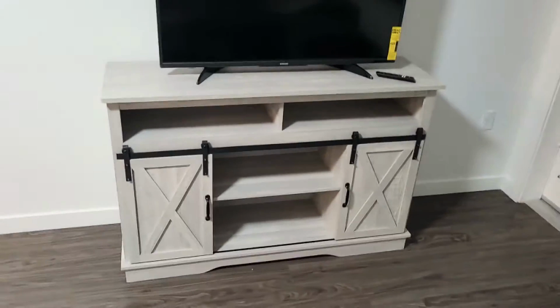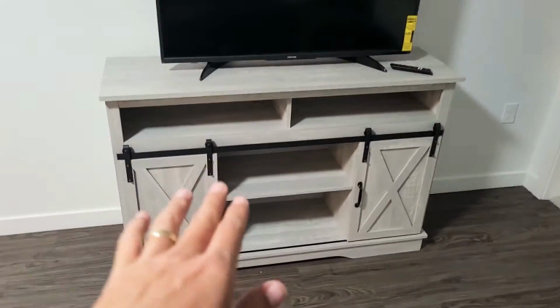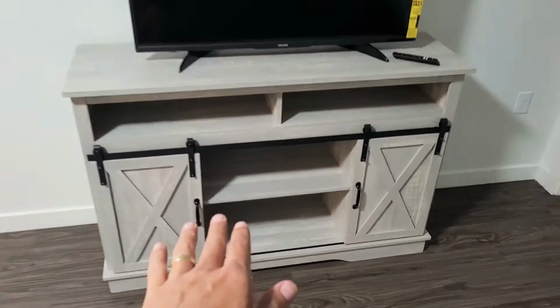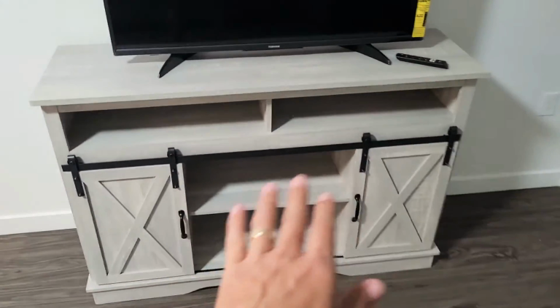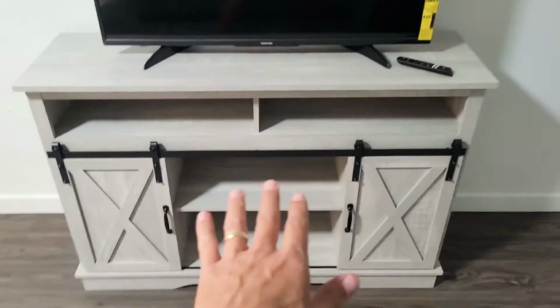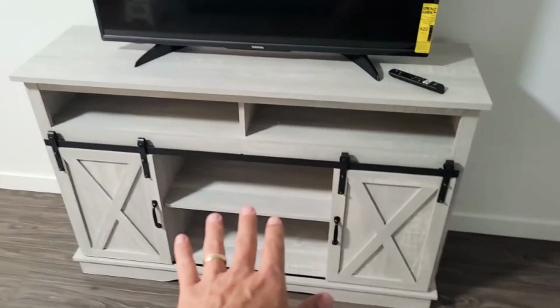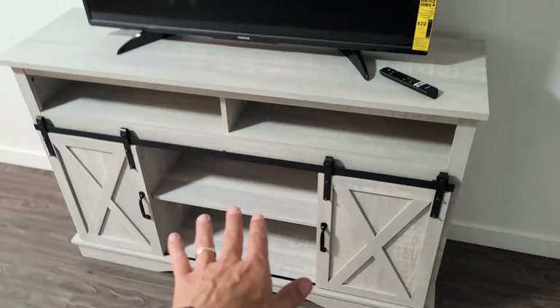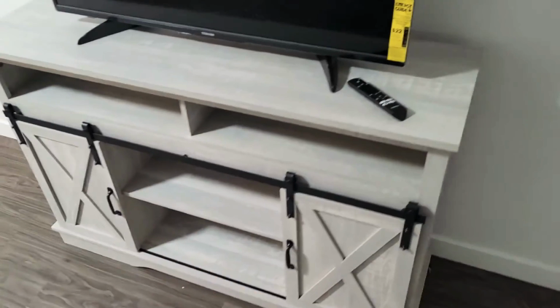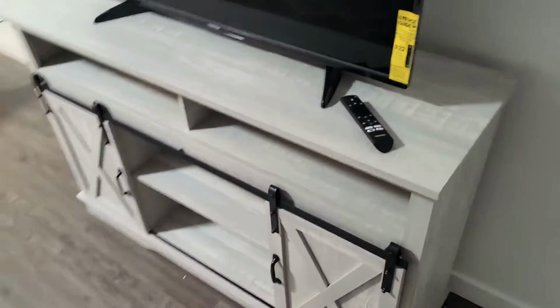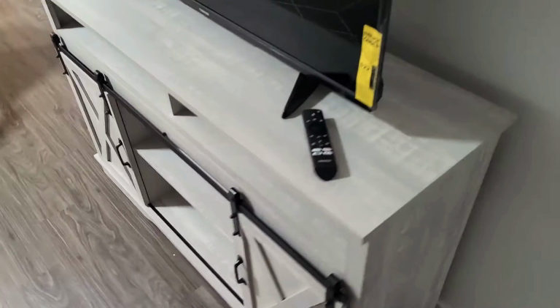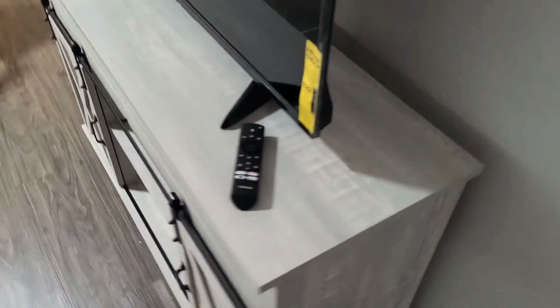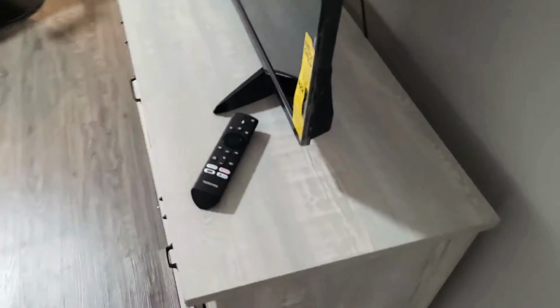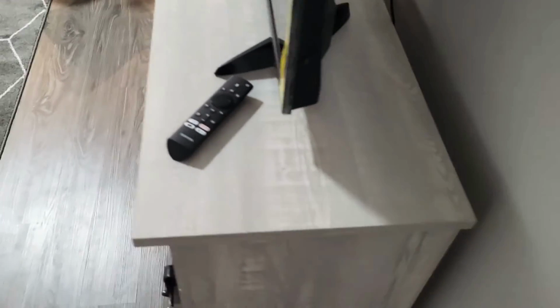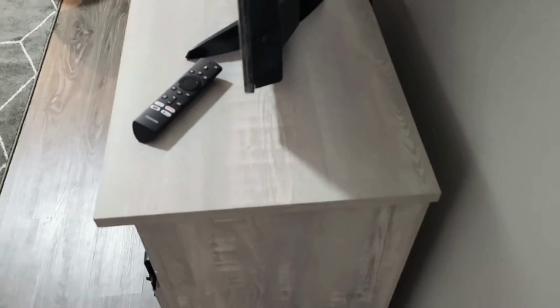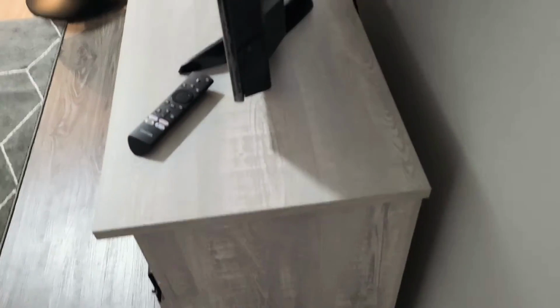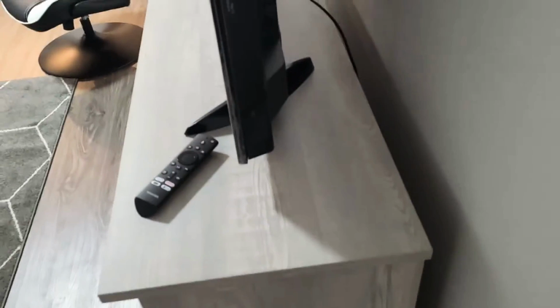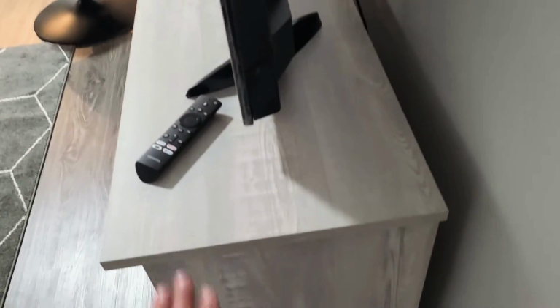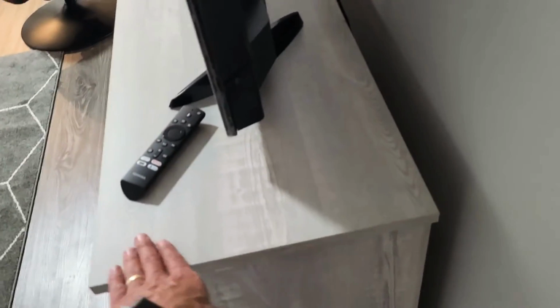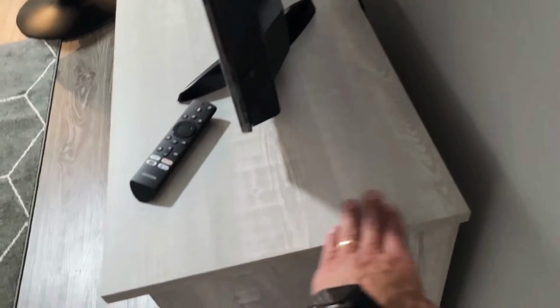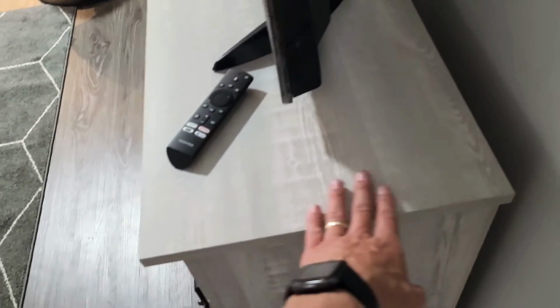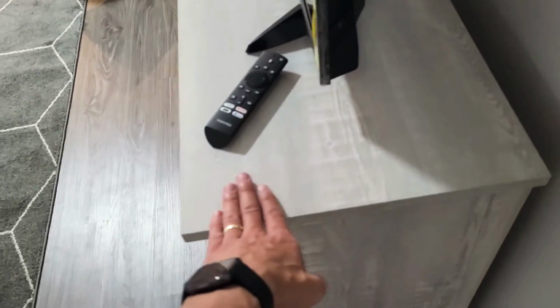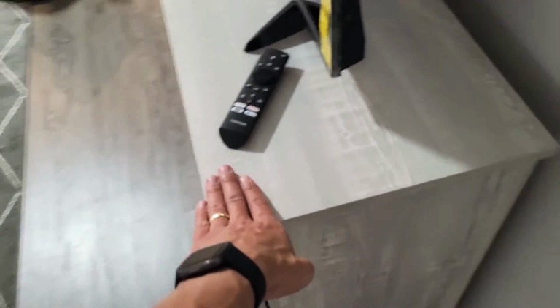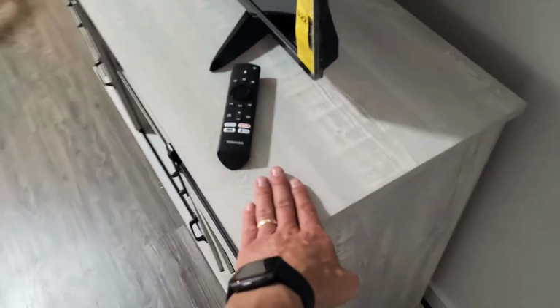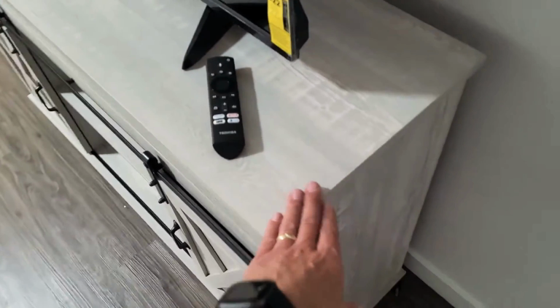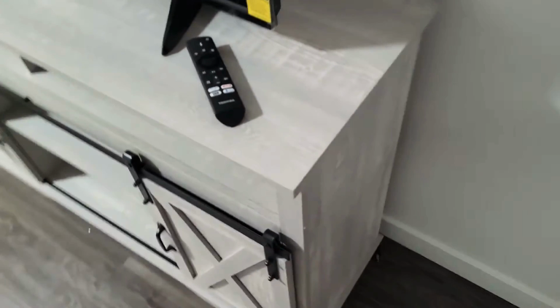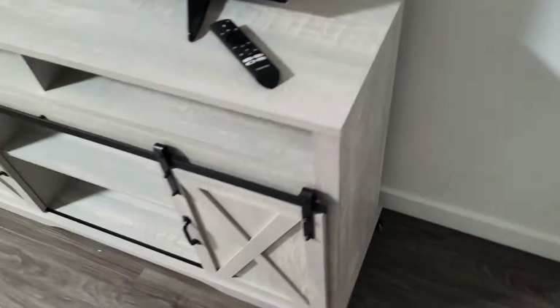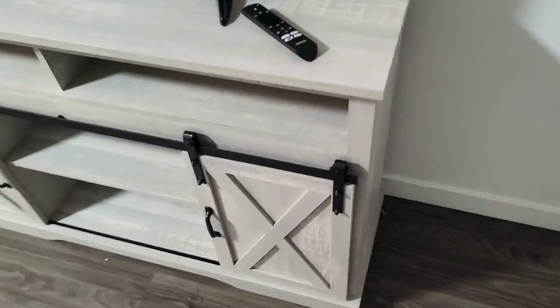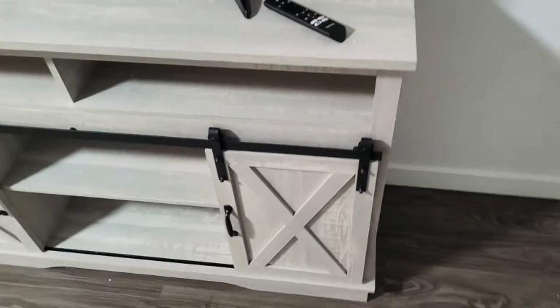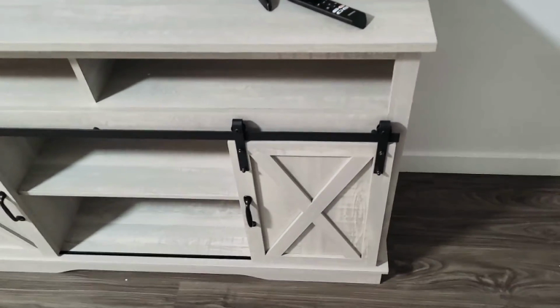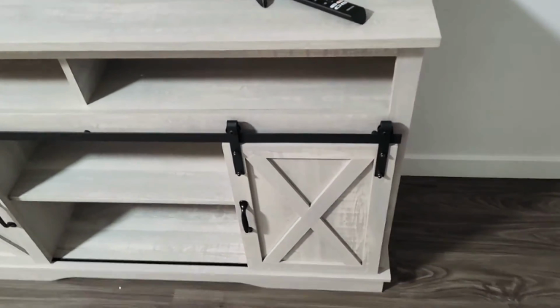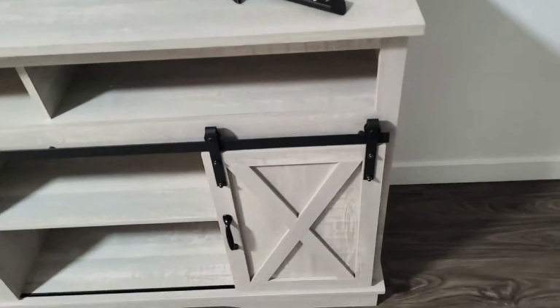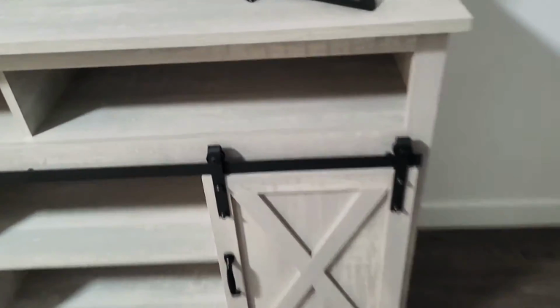I got to mention that this is really, really heavy and there are a lot of pieces. But everything worked perfectly — all the screws fit in with no problem.